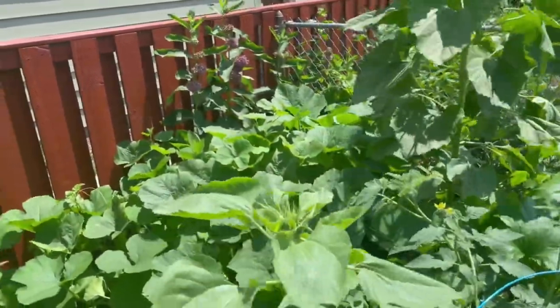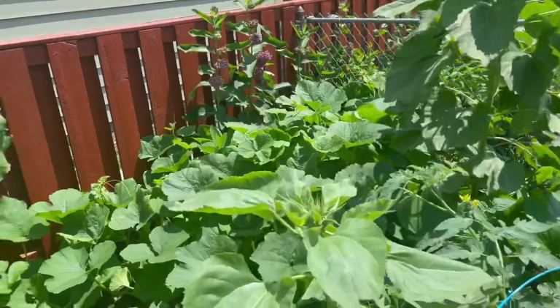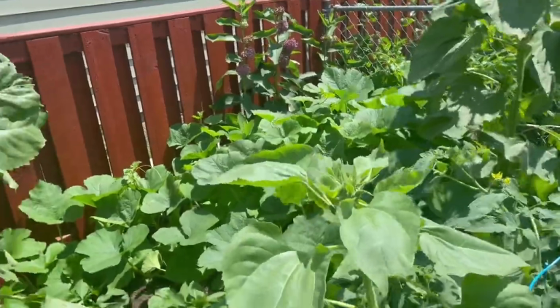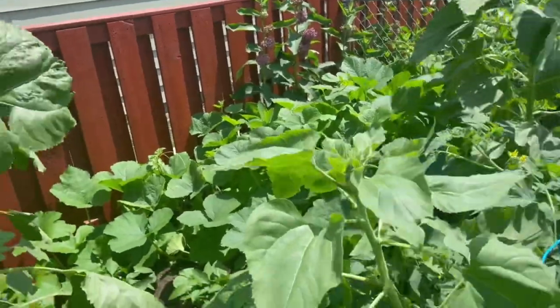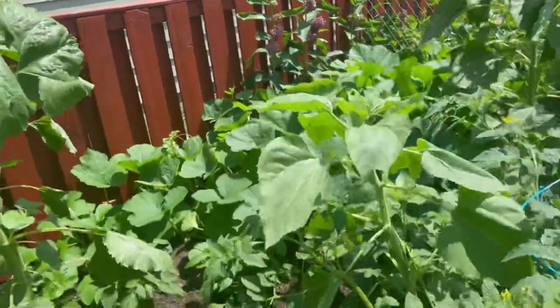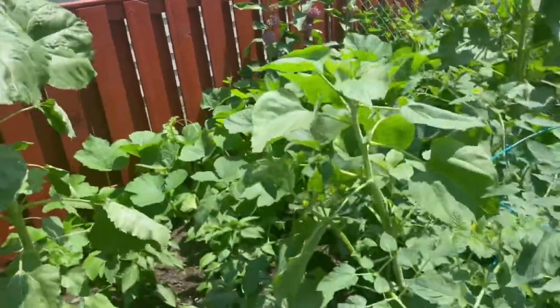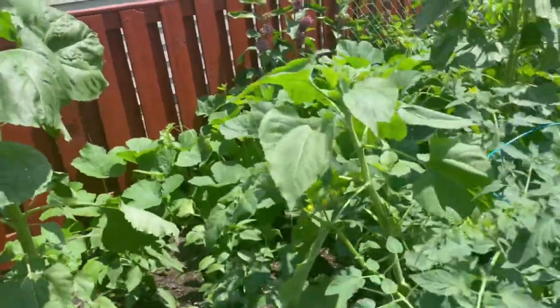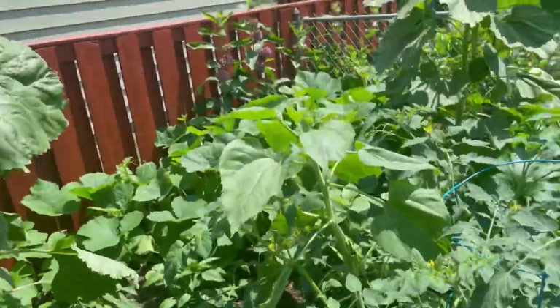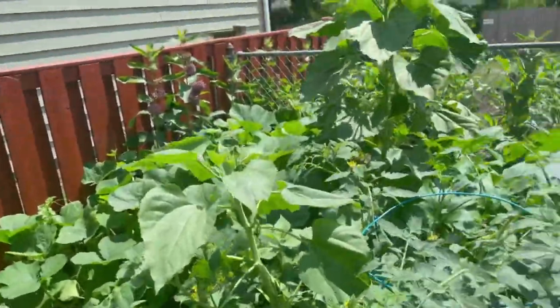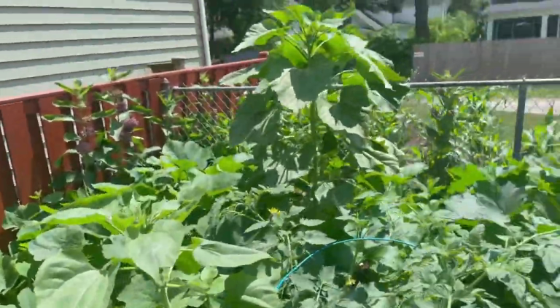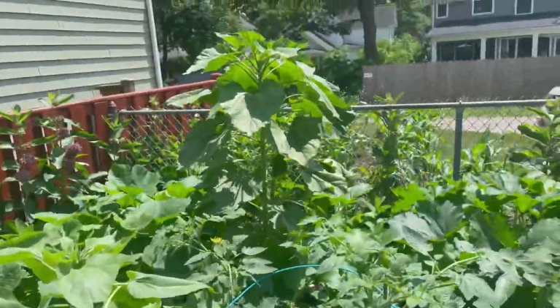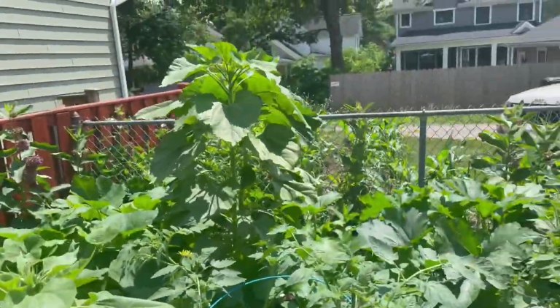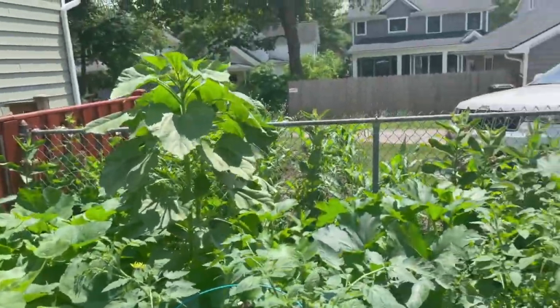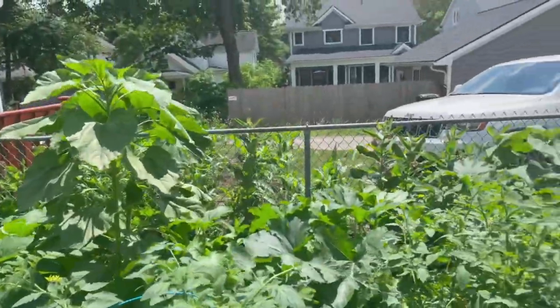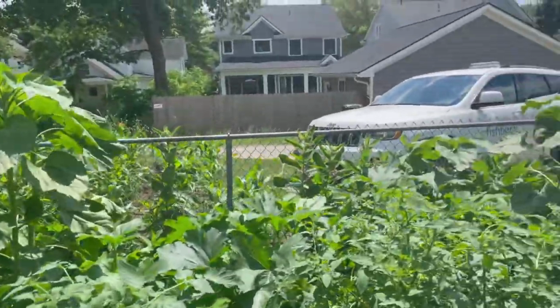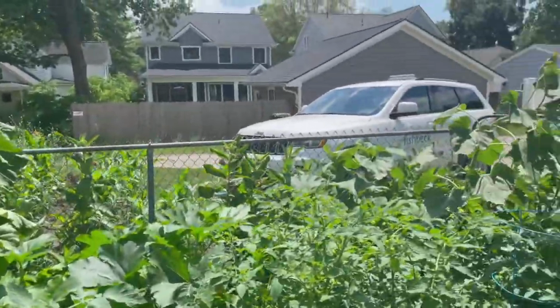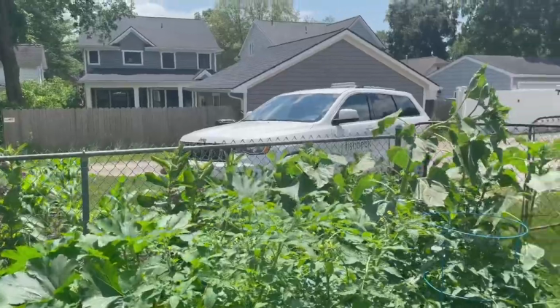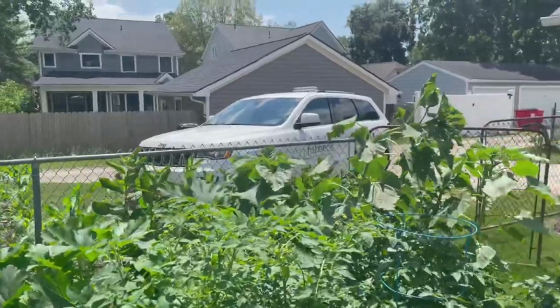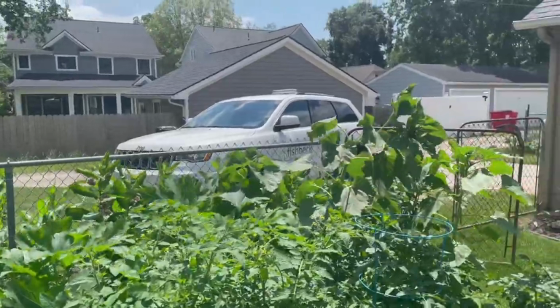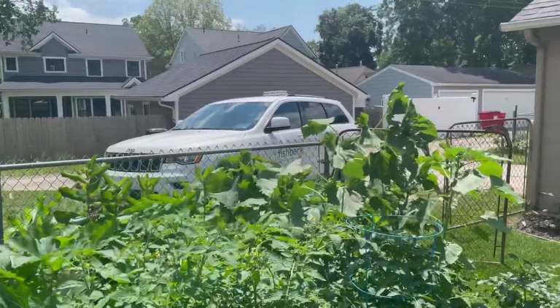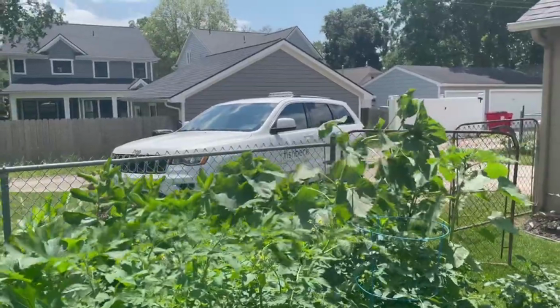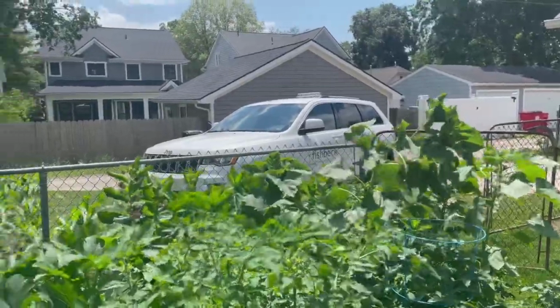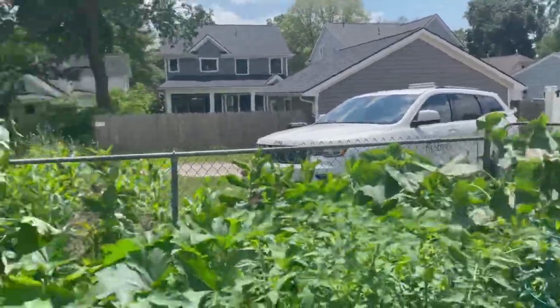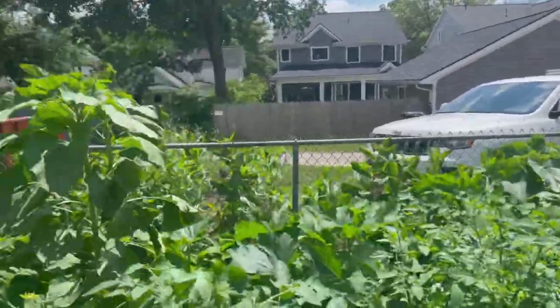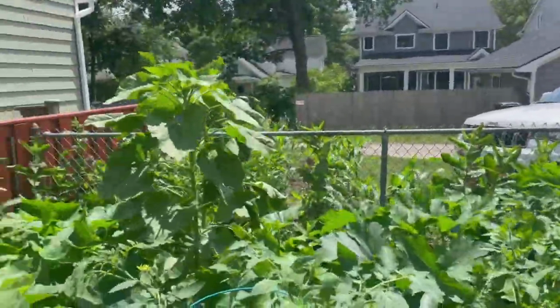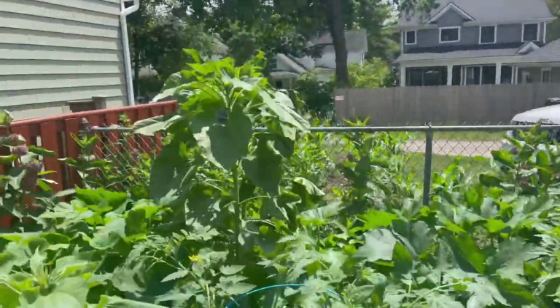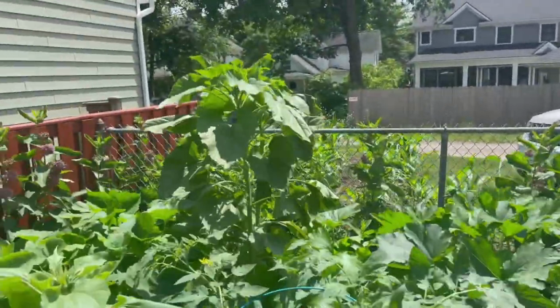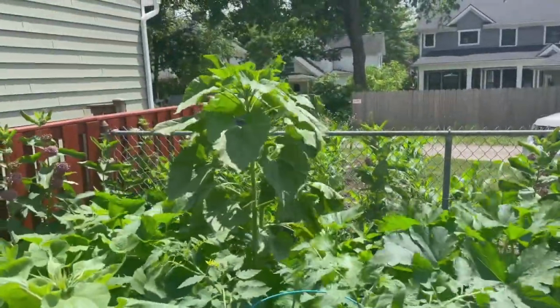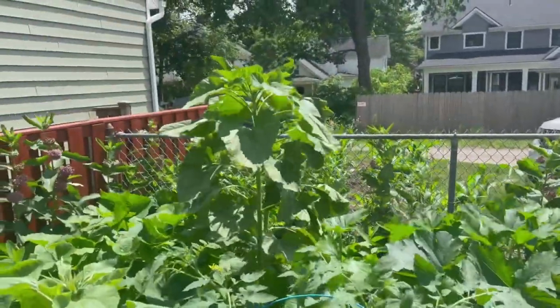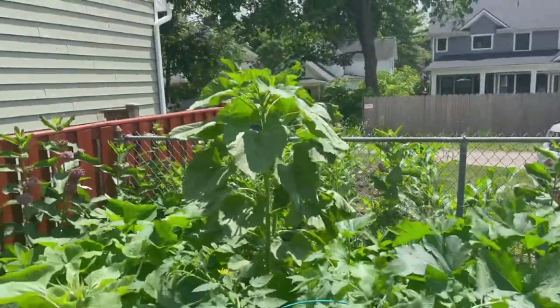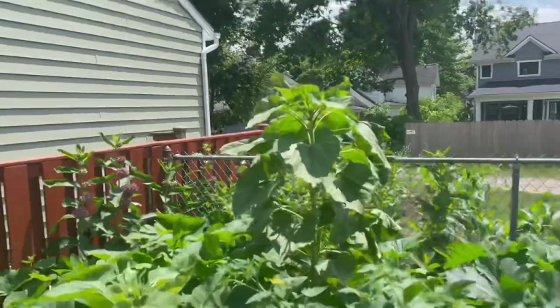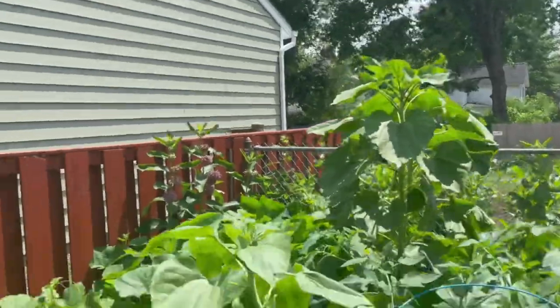The spaghetti squash is really starting to take off, growing everywhere. We do have some sunflowers here, and the reason for them is to hopefully have summer squash grow up on them.